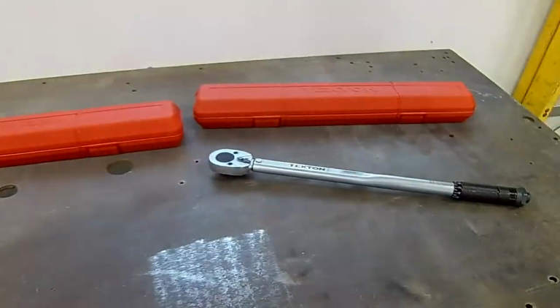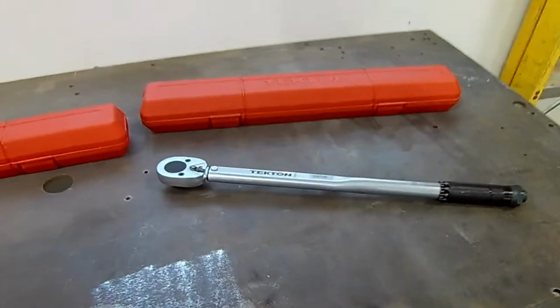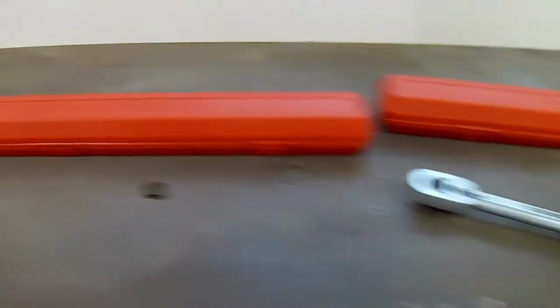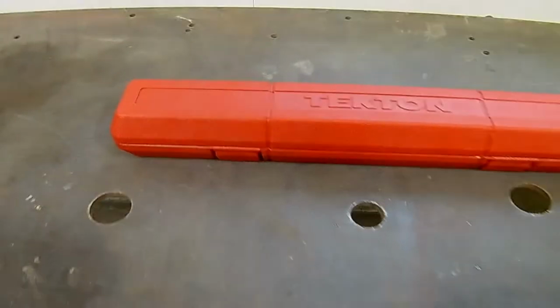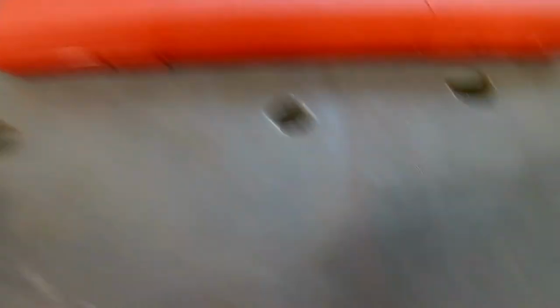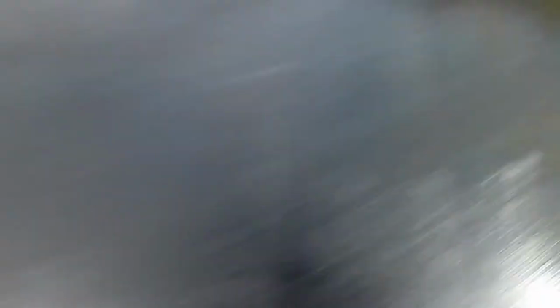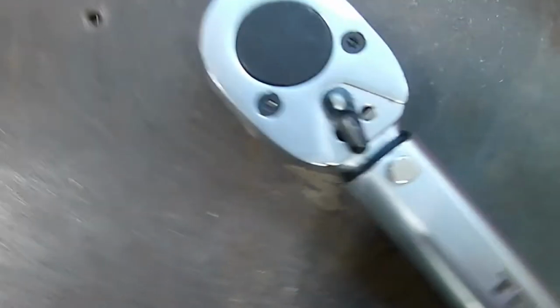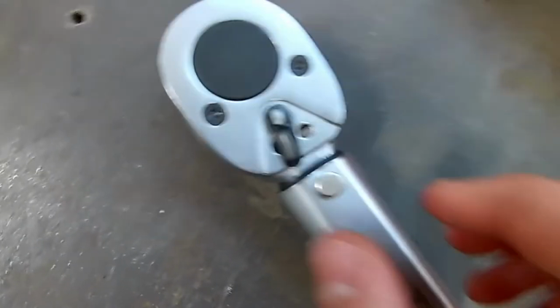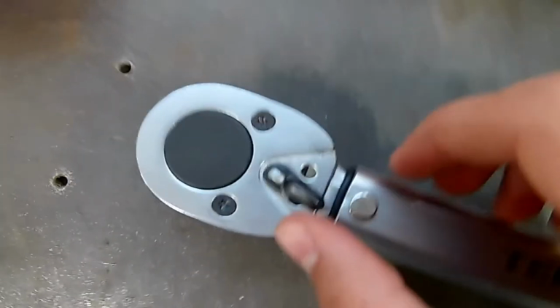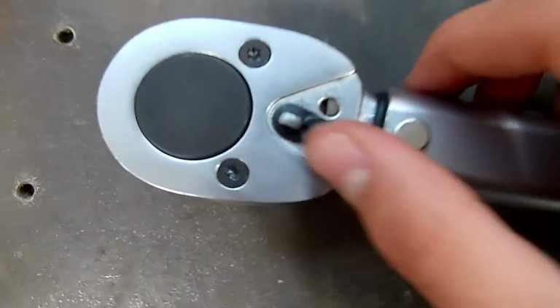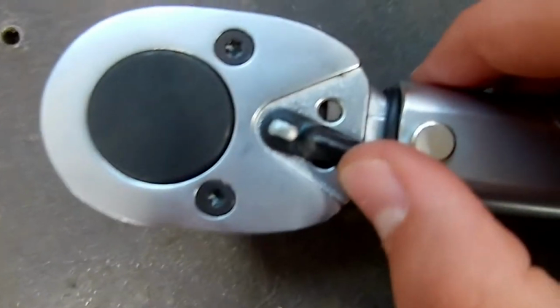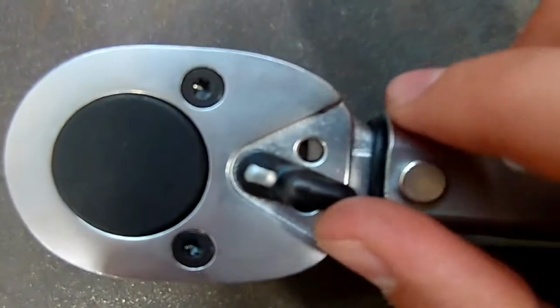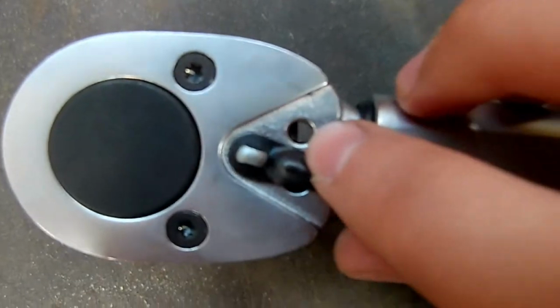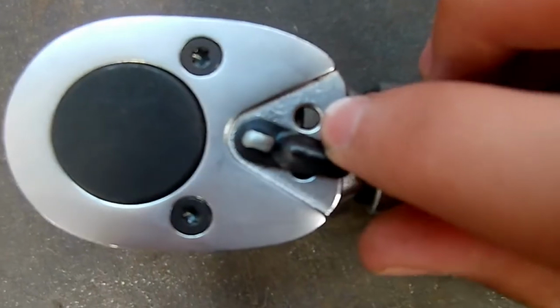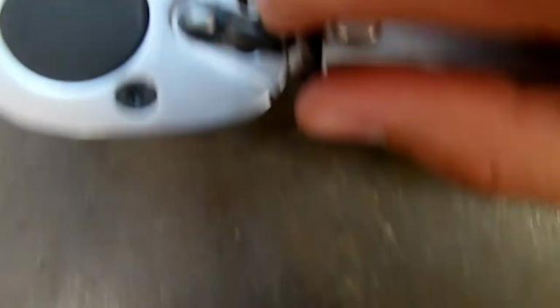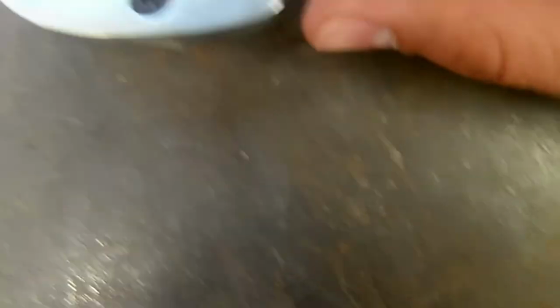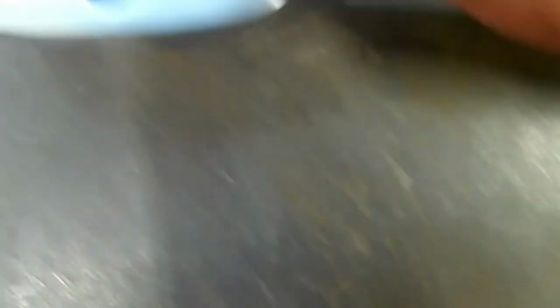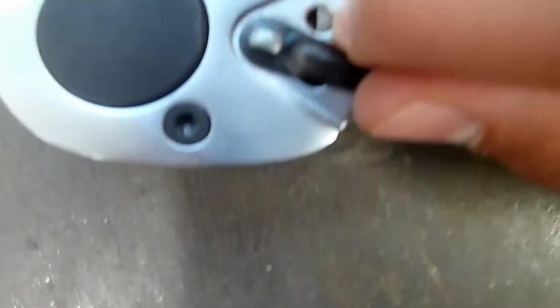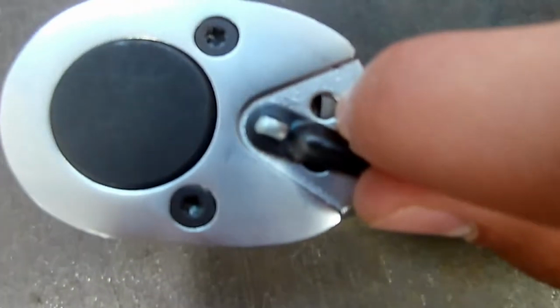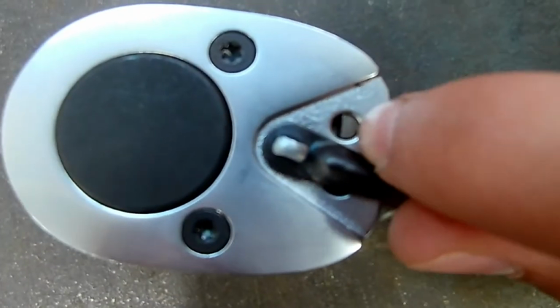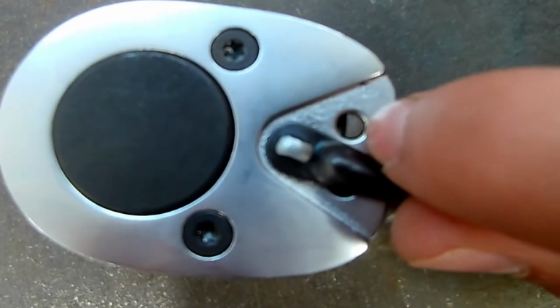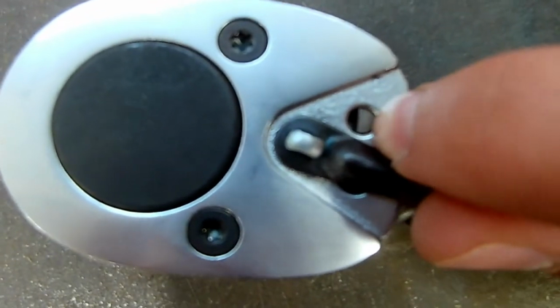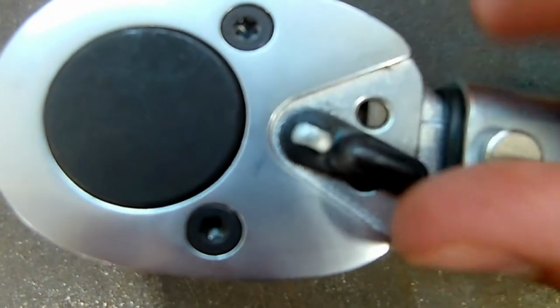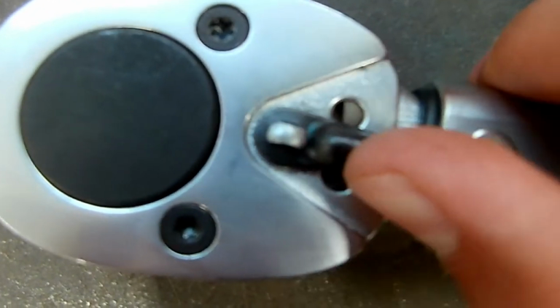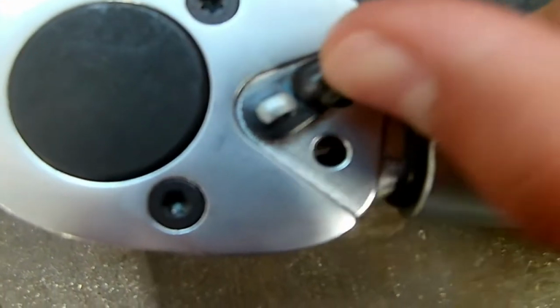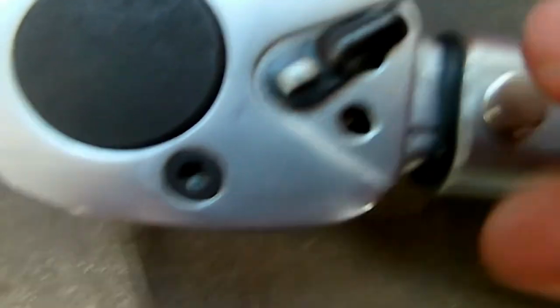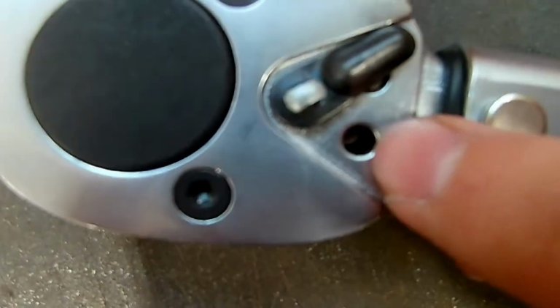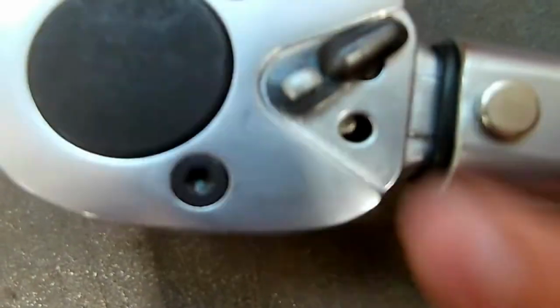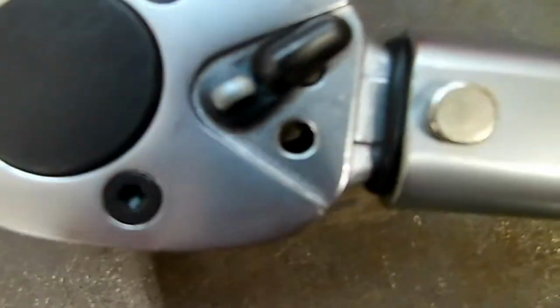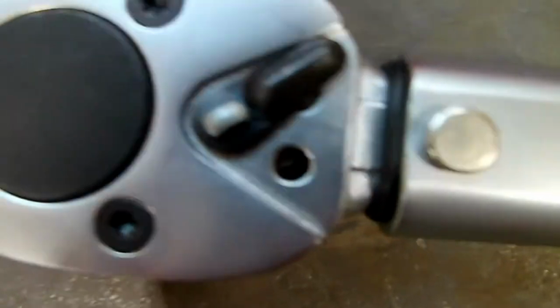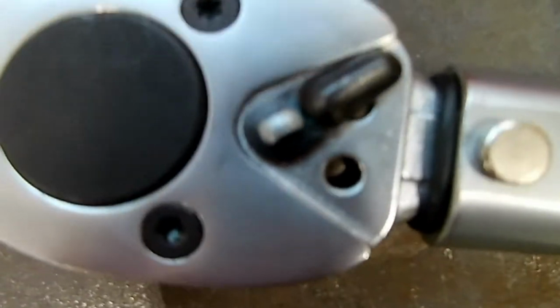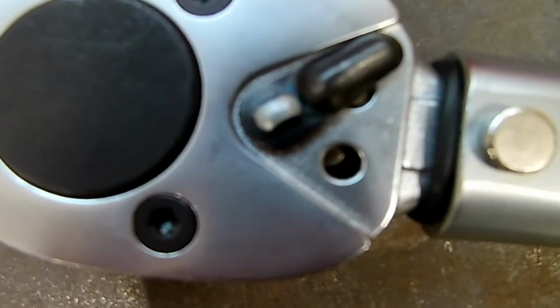Now I have two here because this first one broke. You can see the little pin in here — there's one right there and there should be one right there, but it snapped off.